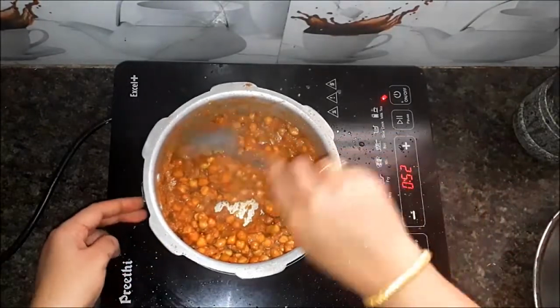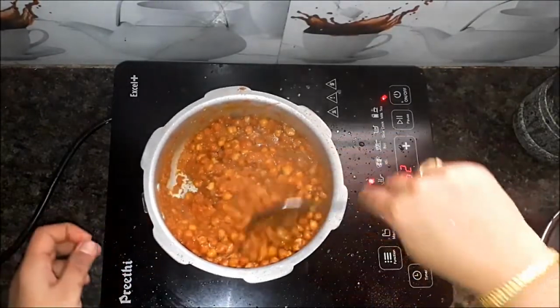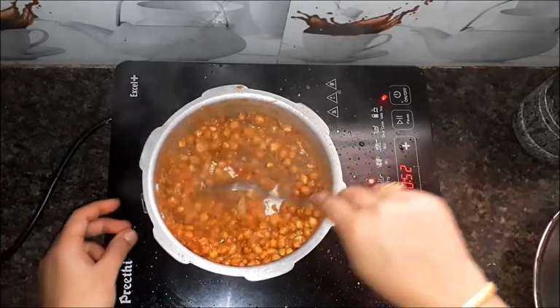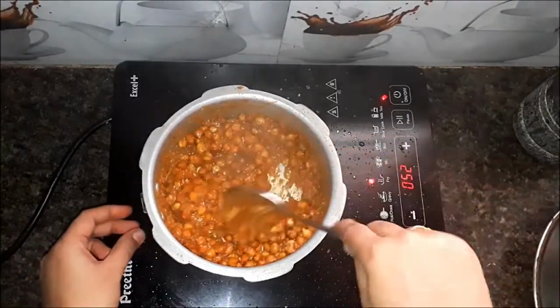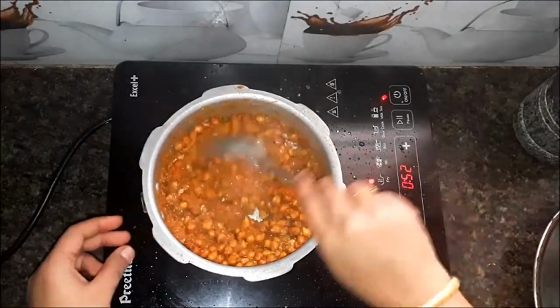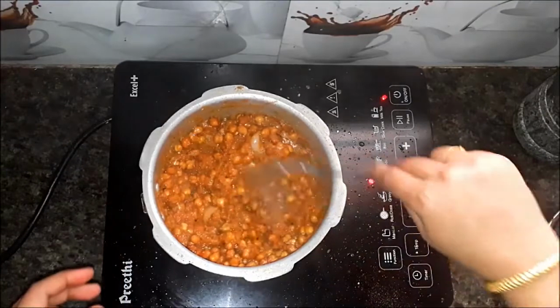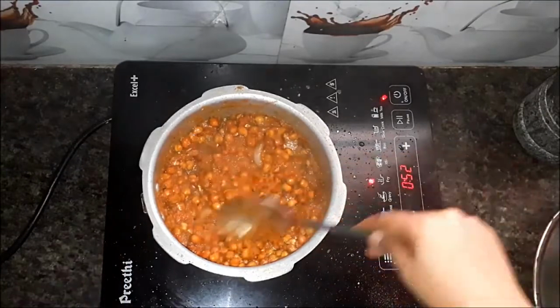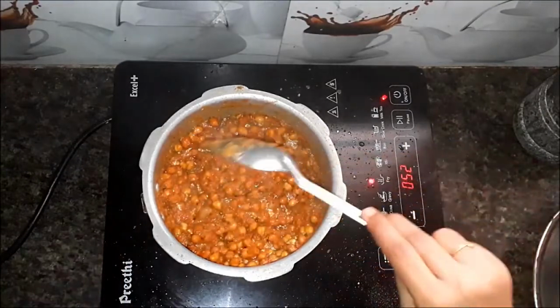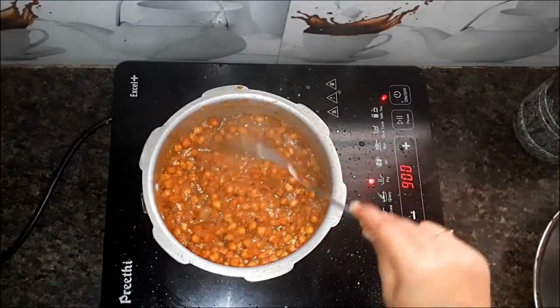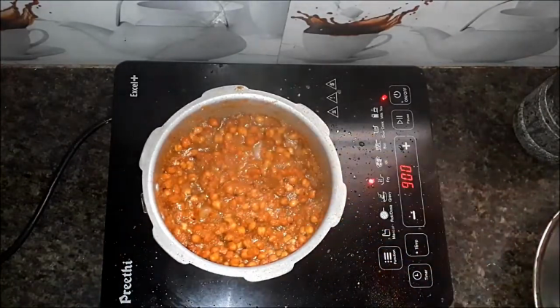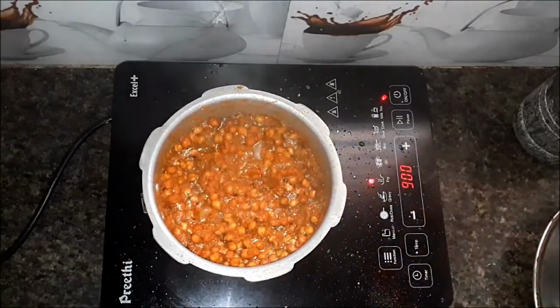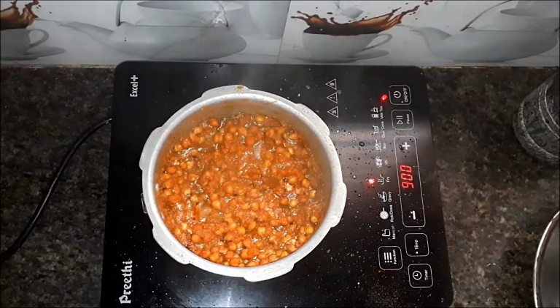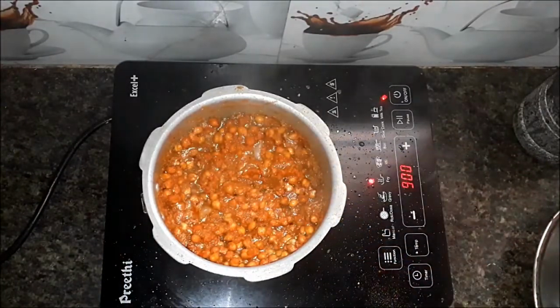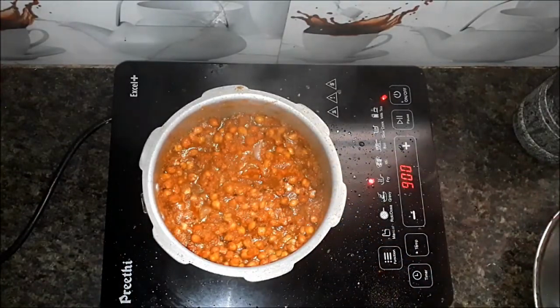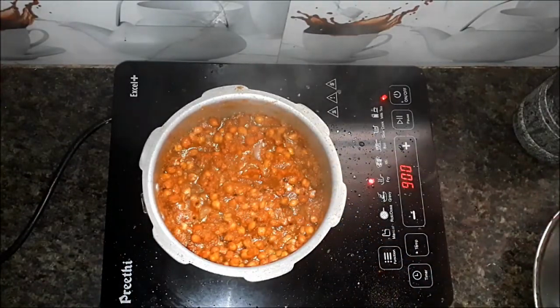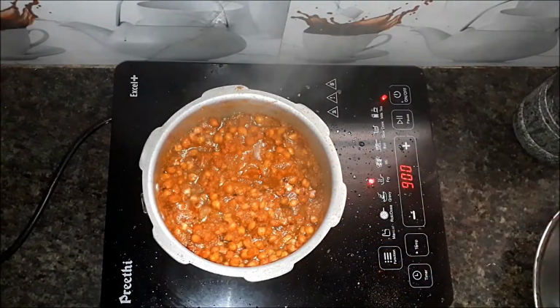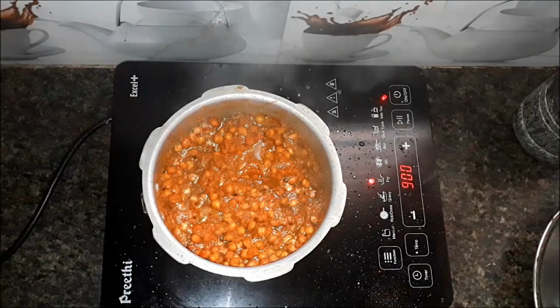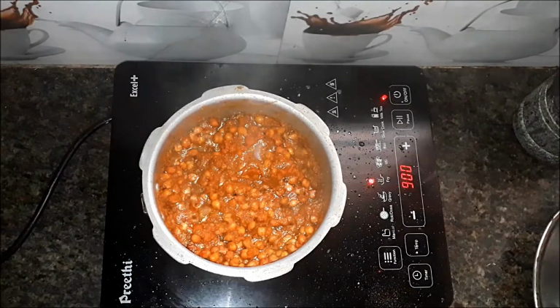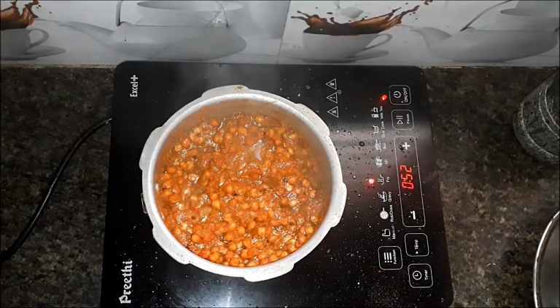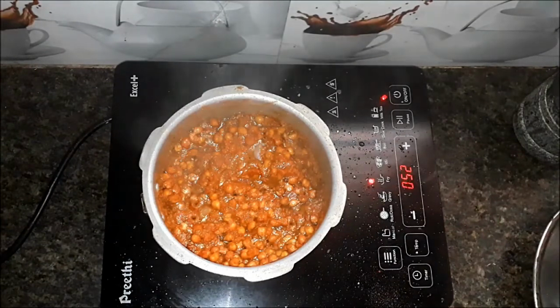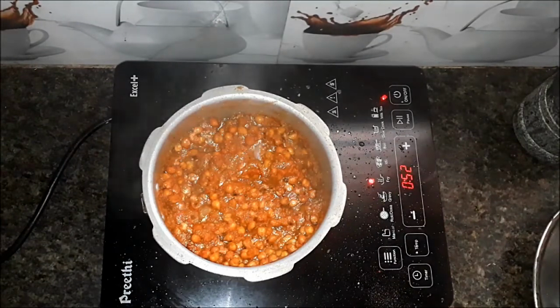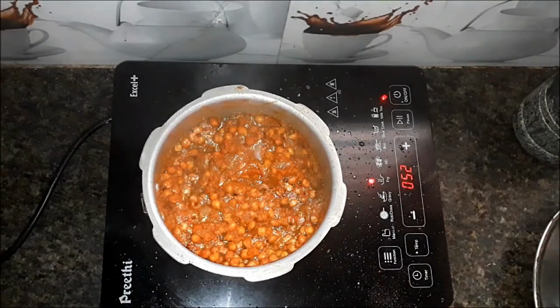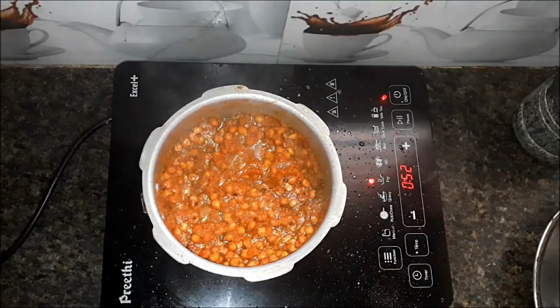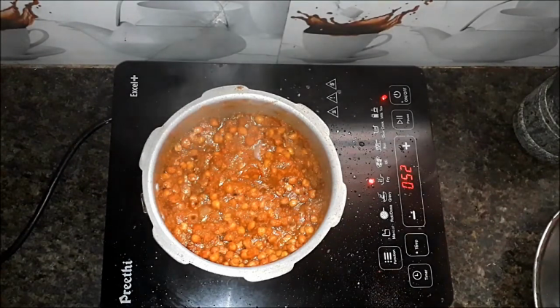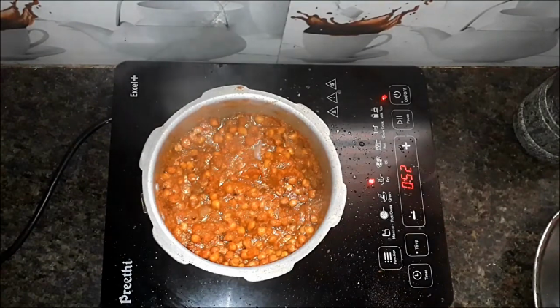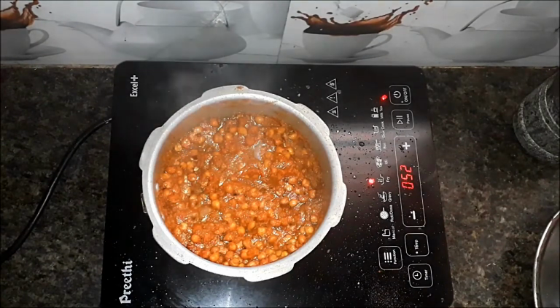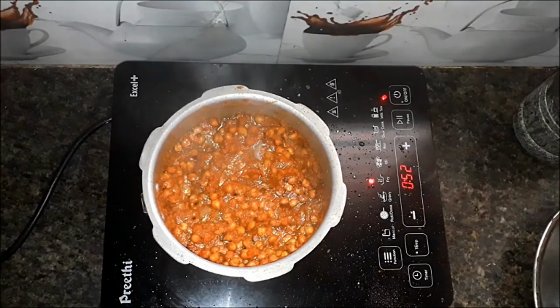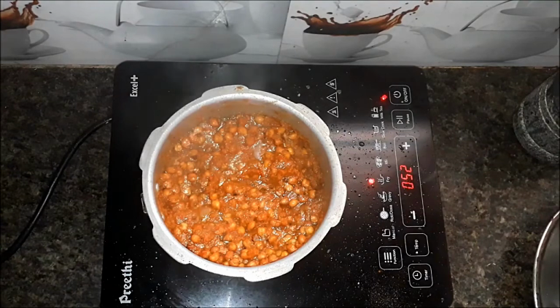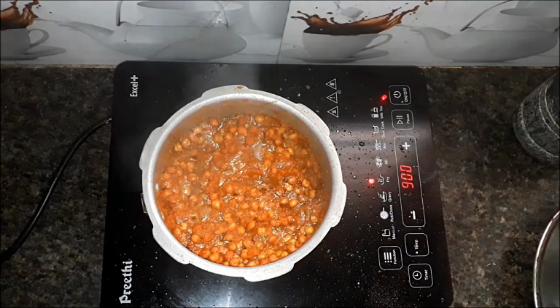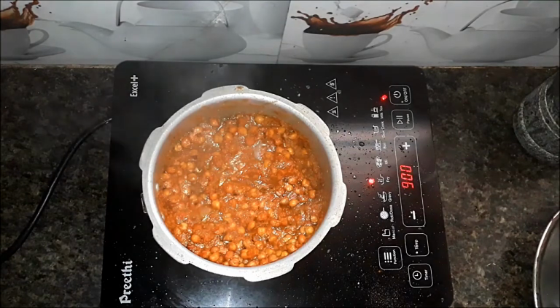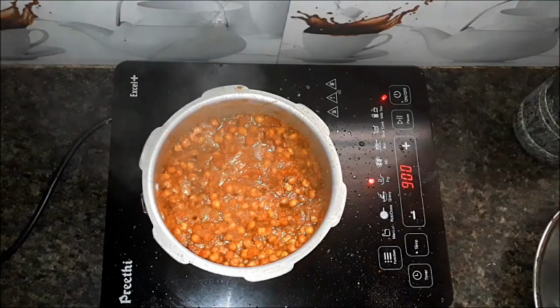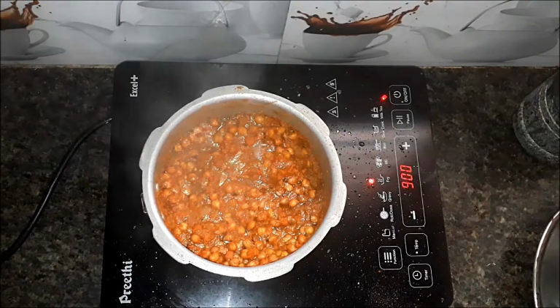If you do it, you can cook a little bit more of this masala. But this is the best of the masala. You can also cook a little bit more of this.